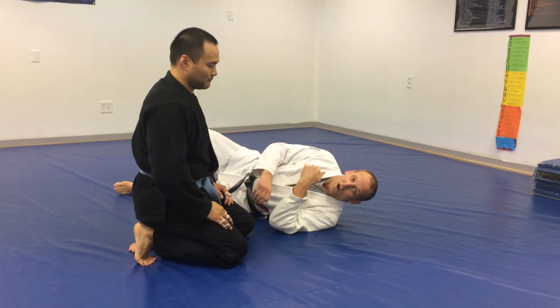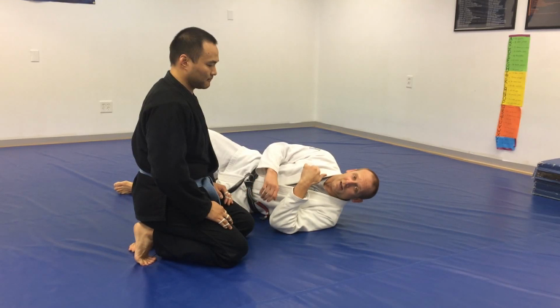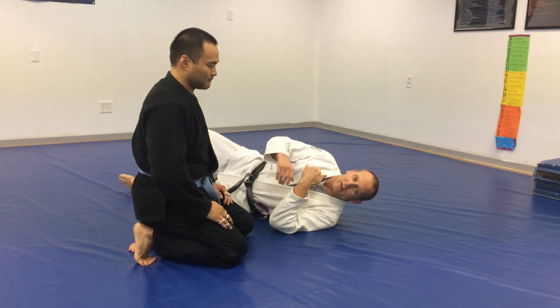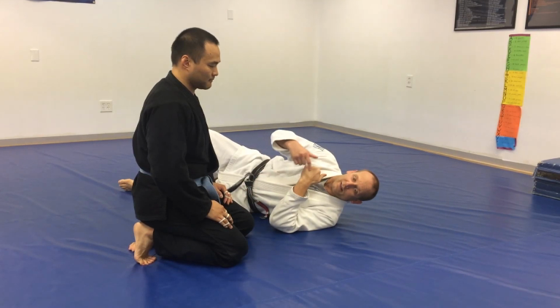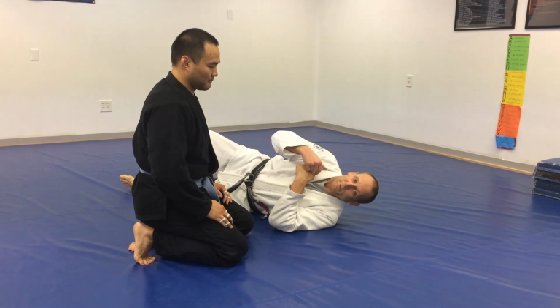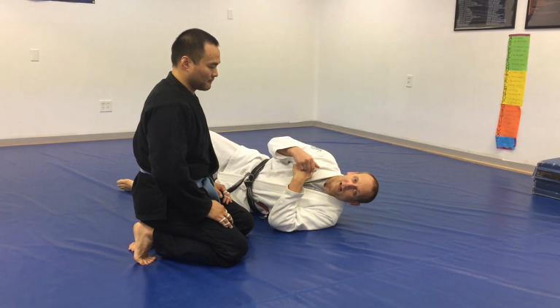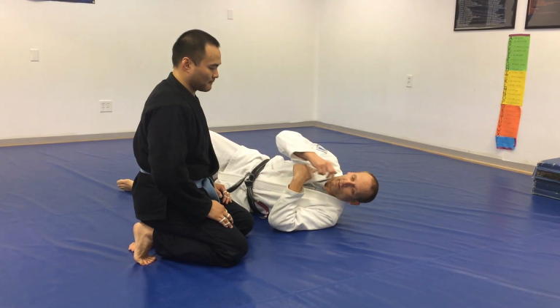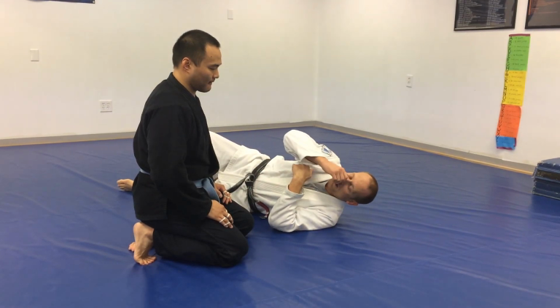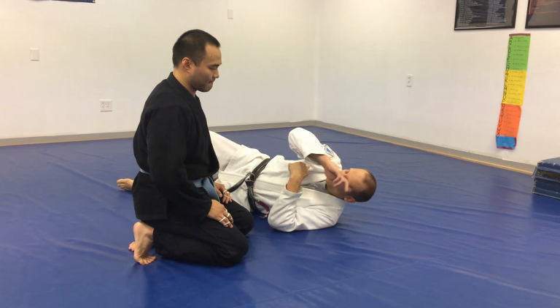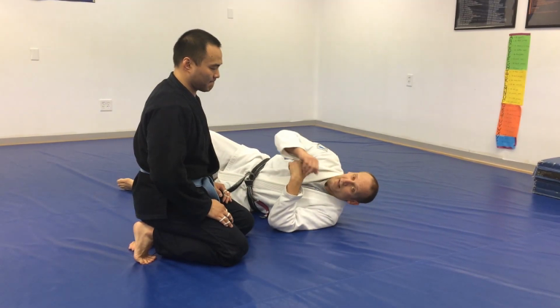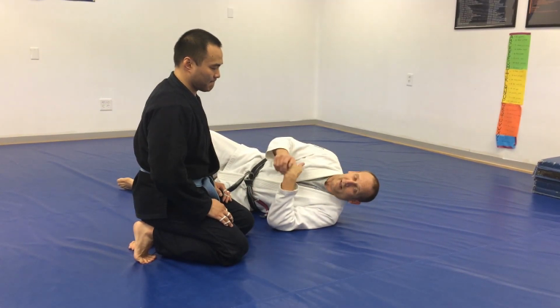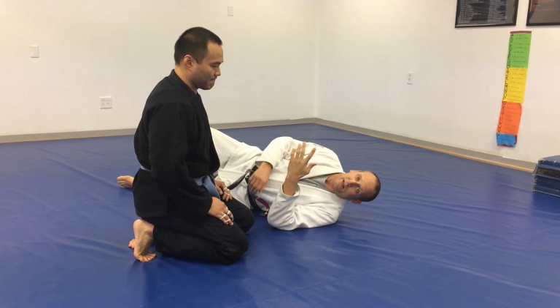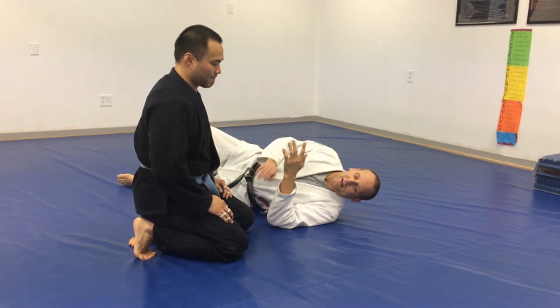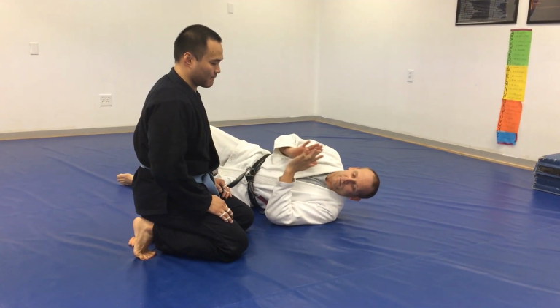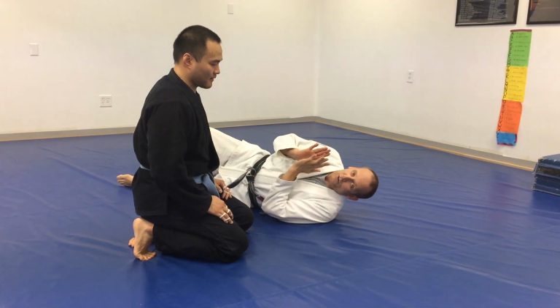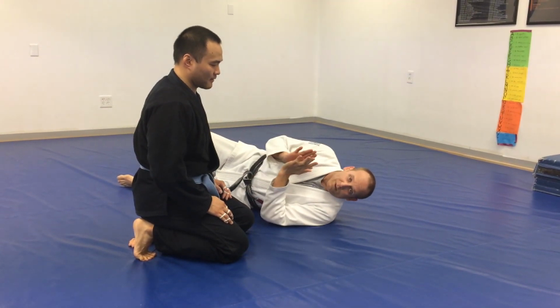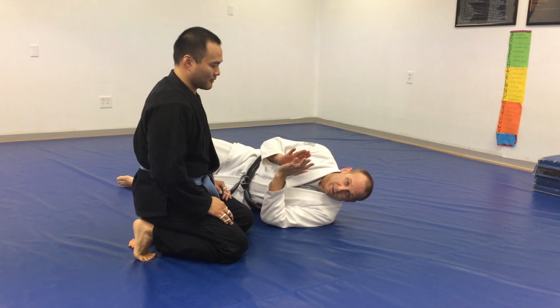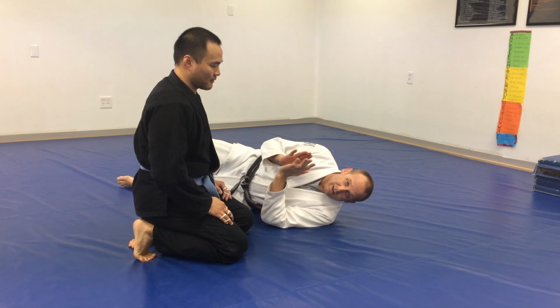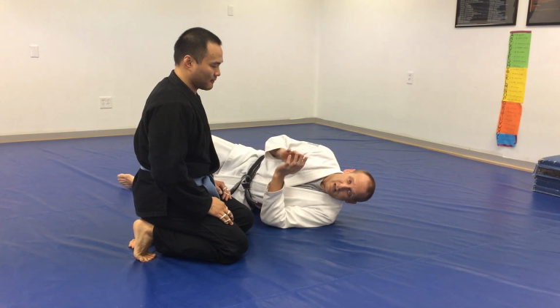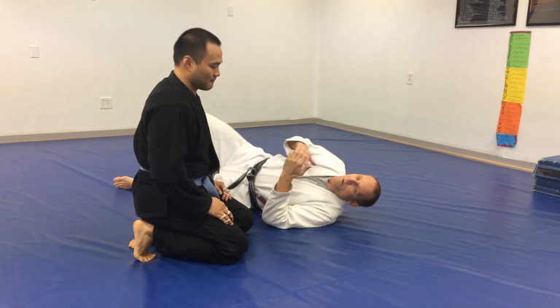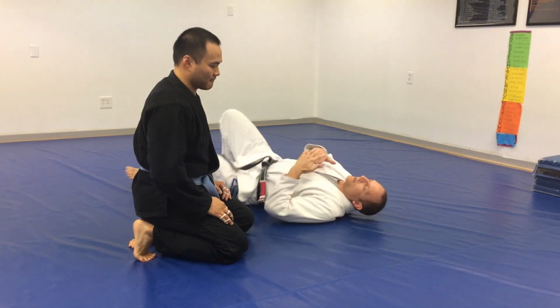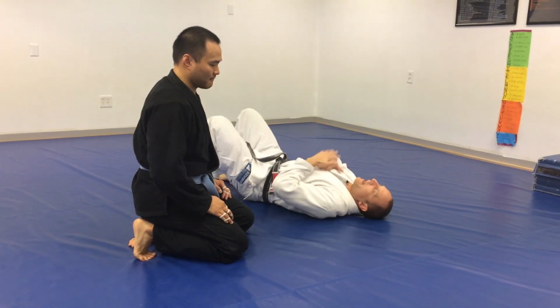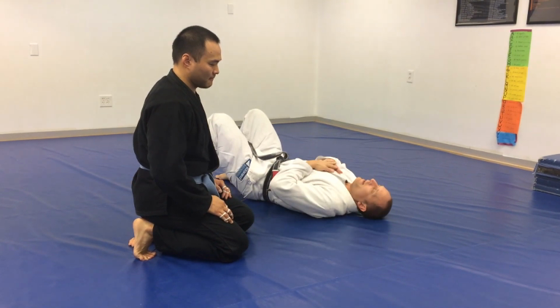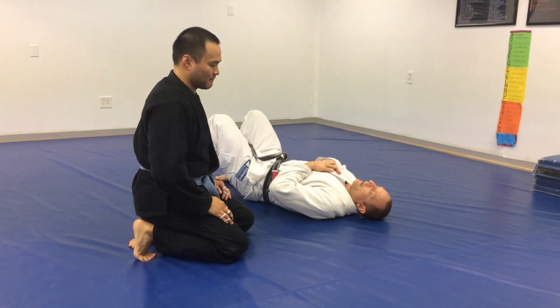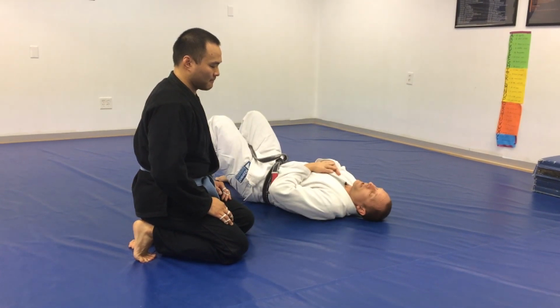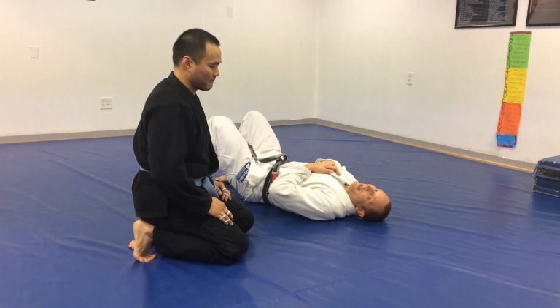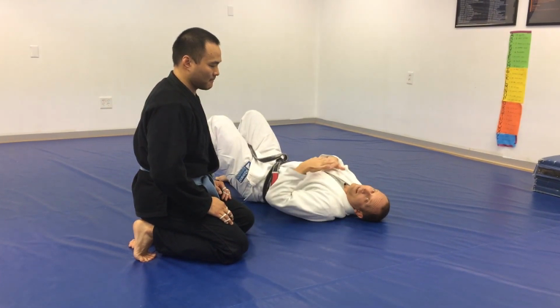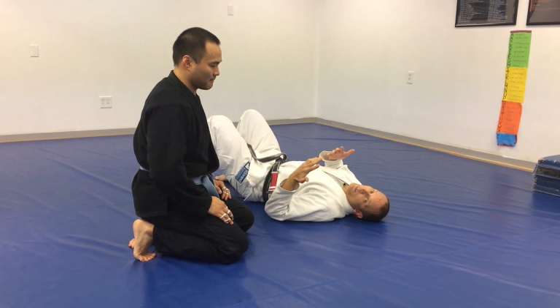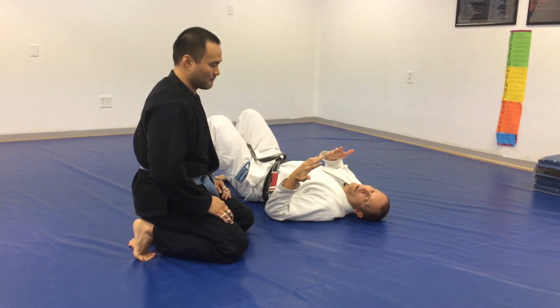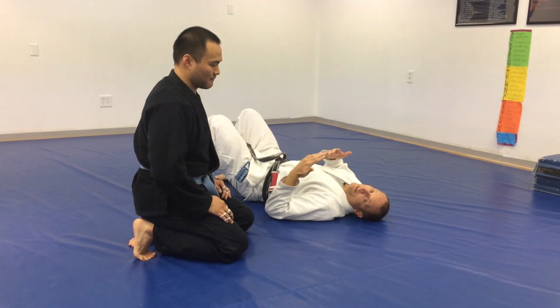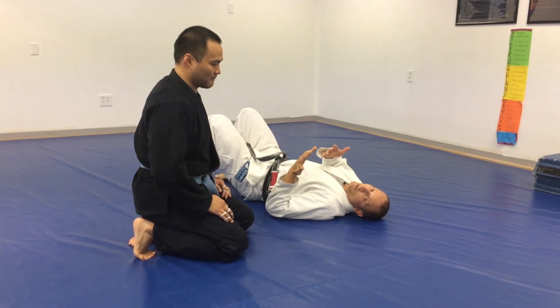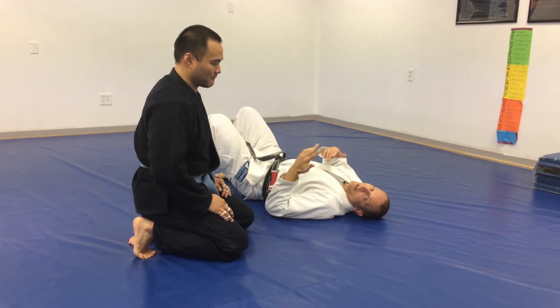Alright, so now we're looking at escaping the headlock on the ground. The key to escaping the headlock is making sure I always want to be on my side. I don't want to be stuck flat. If I'm stuck flat, it's going to be harder to get on your side.